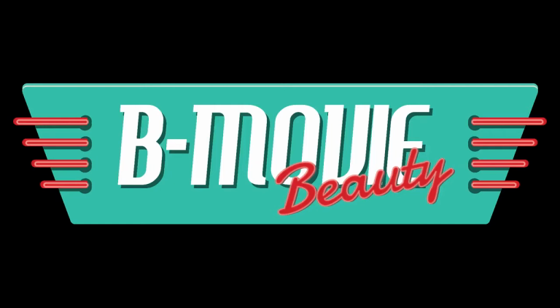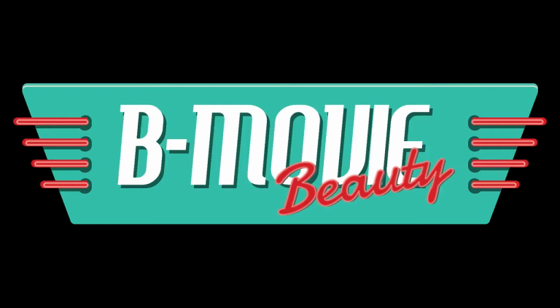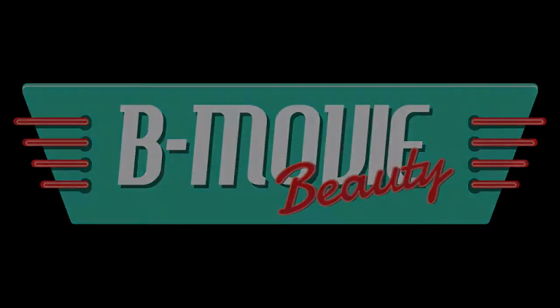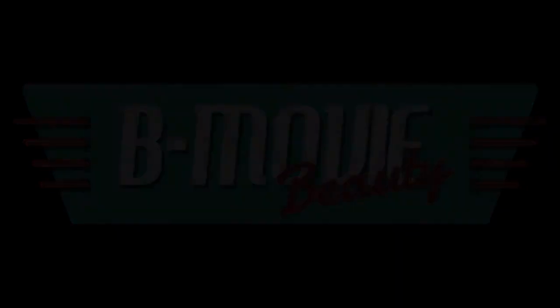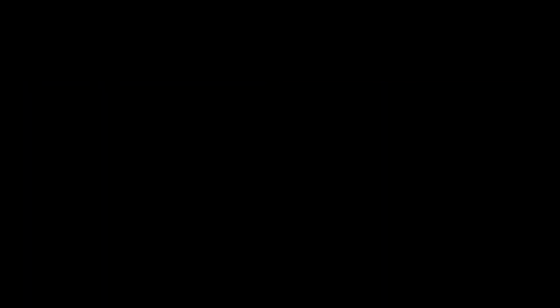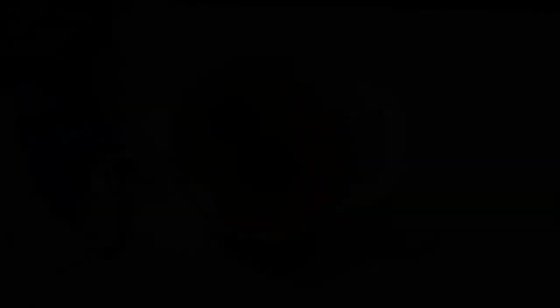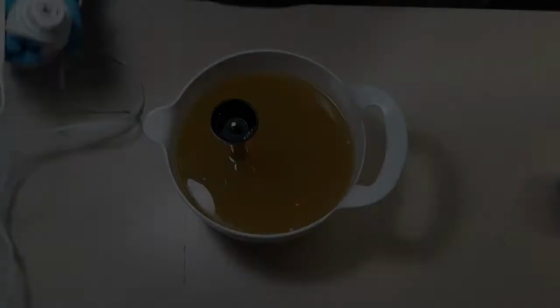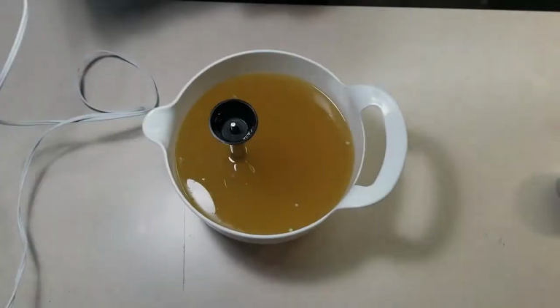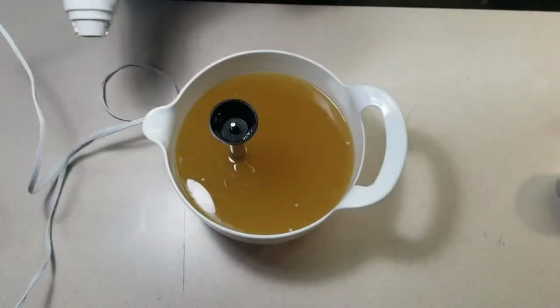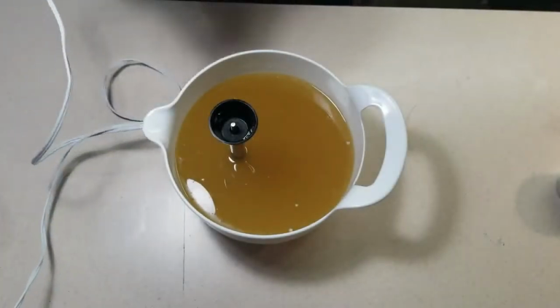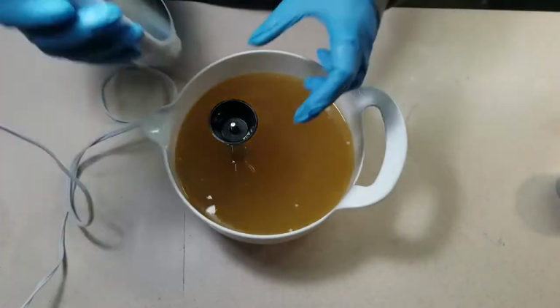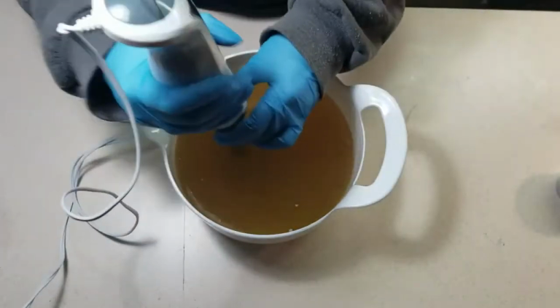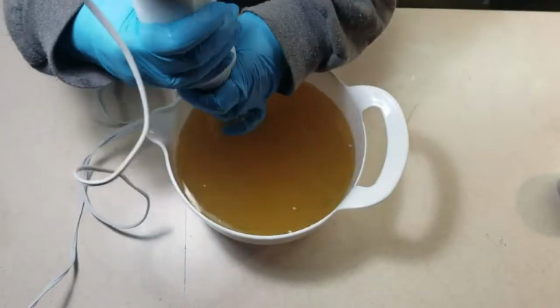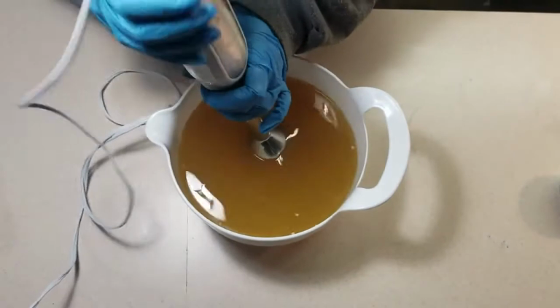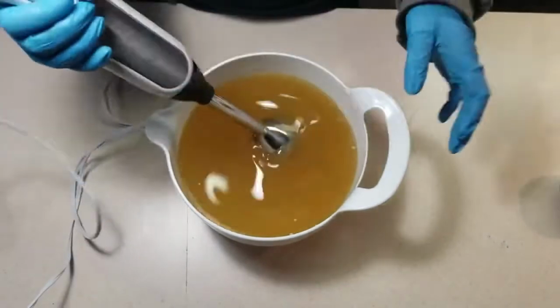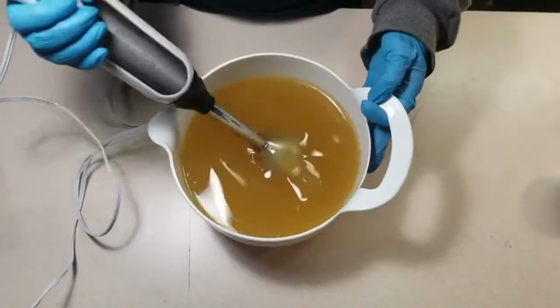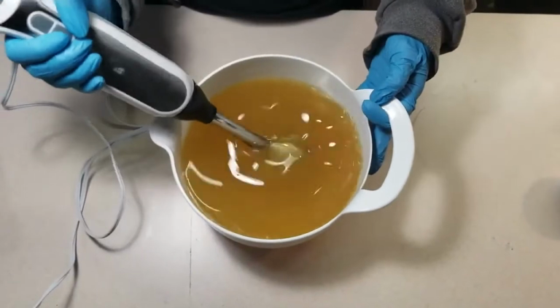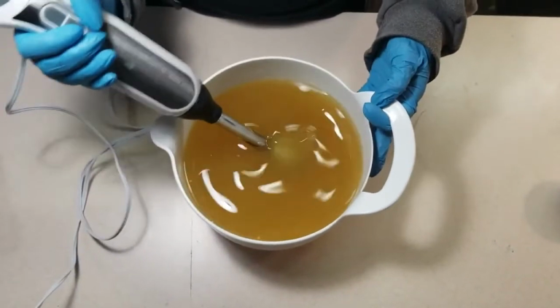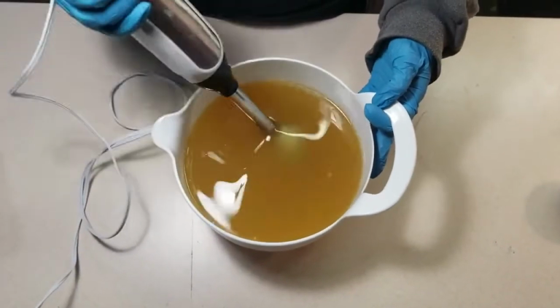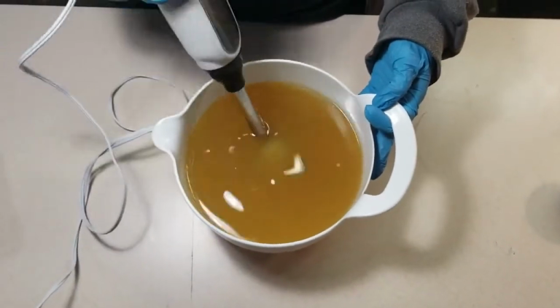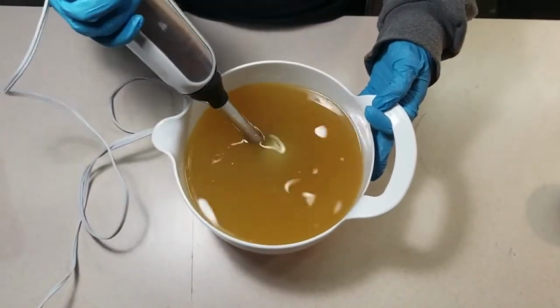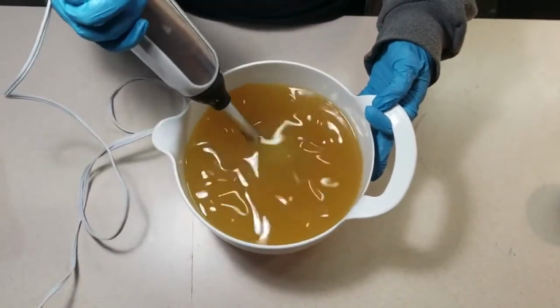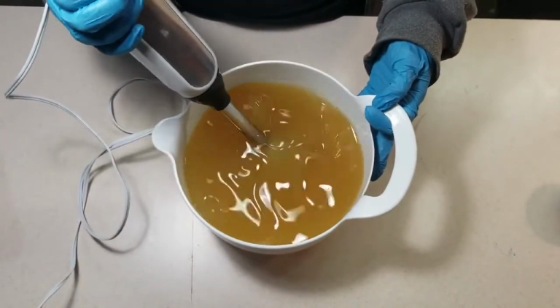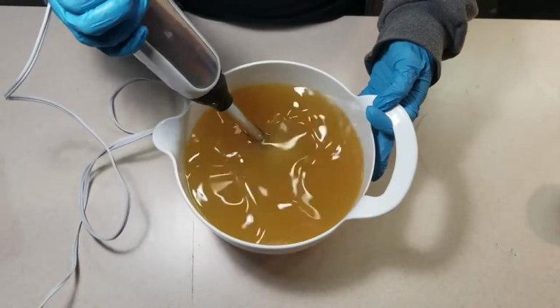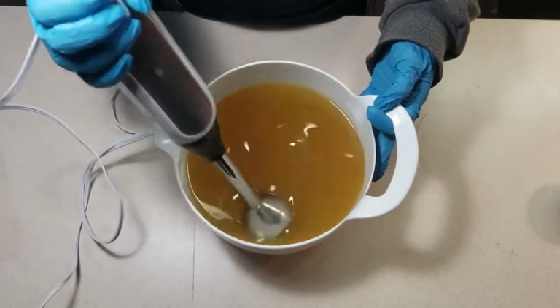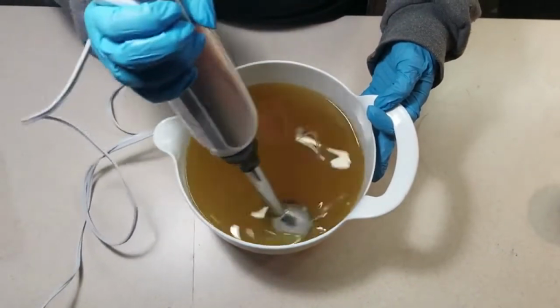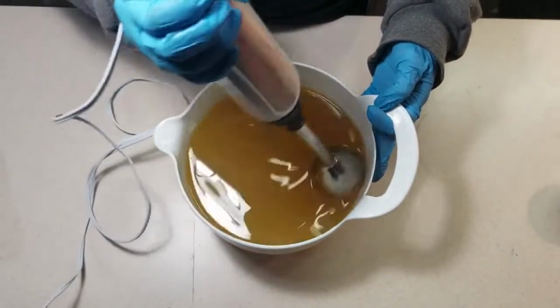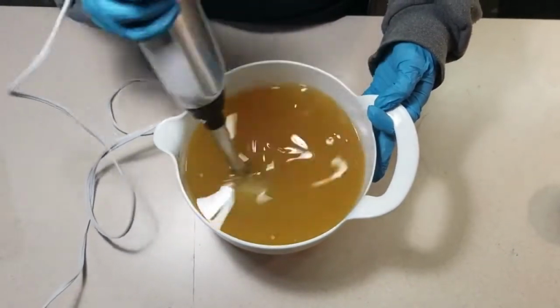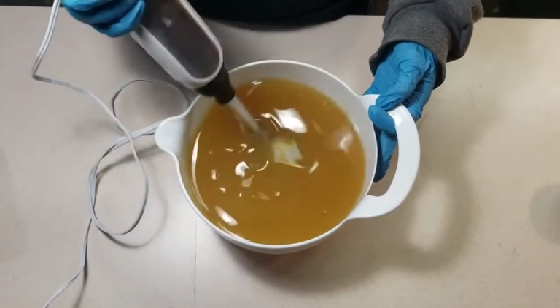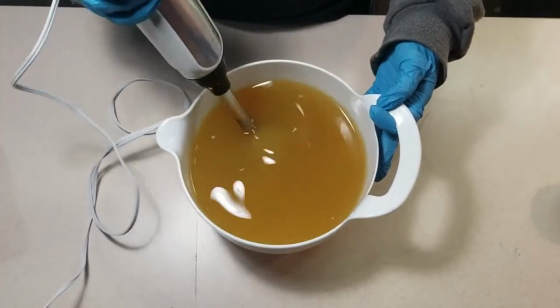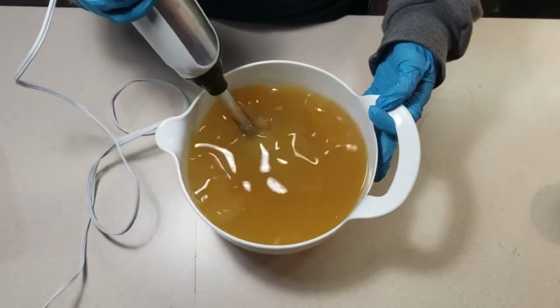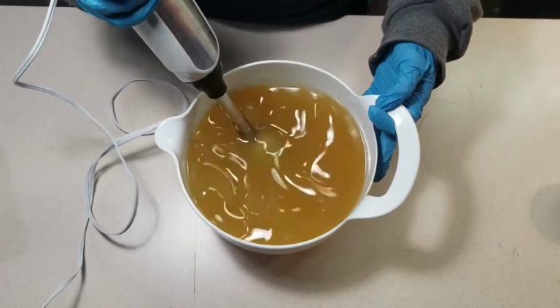Hello! Welcome to Bee Movie Beauty. Today we're going to be making an exfoliating coffee soap with ingredients sourced from a local coffee shop here in Racine, Wisconsin.